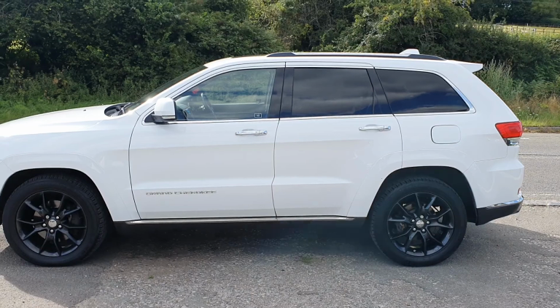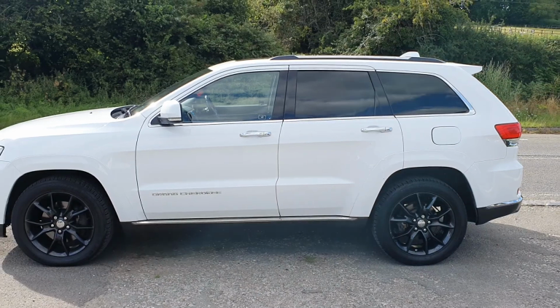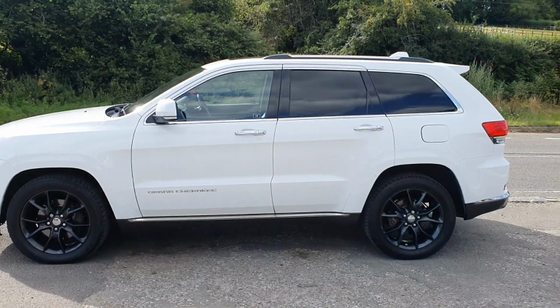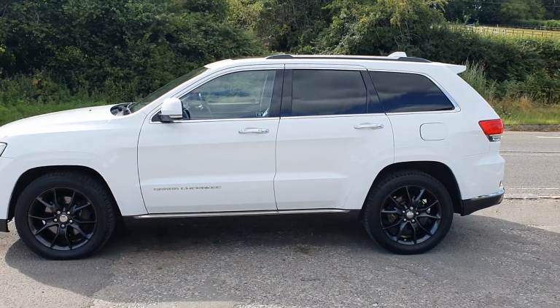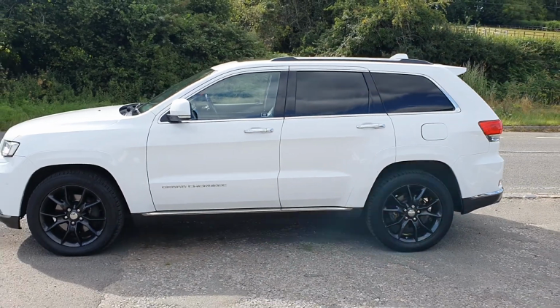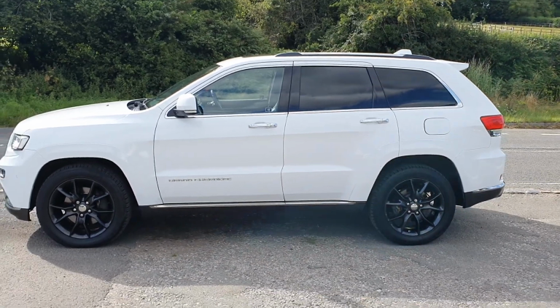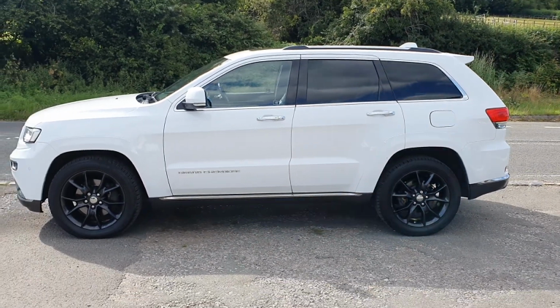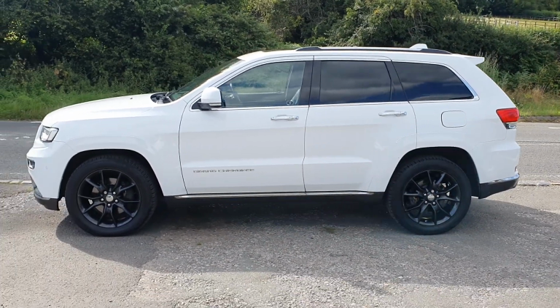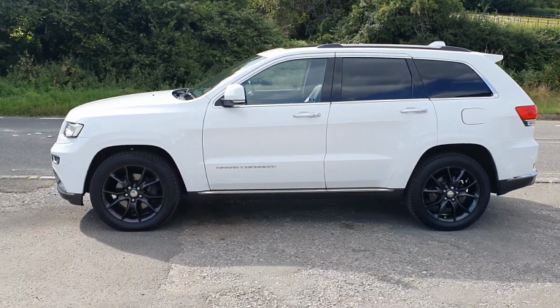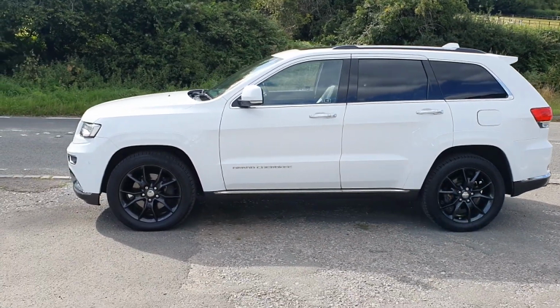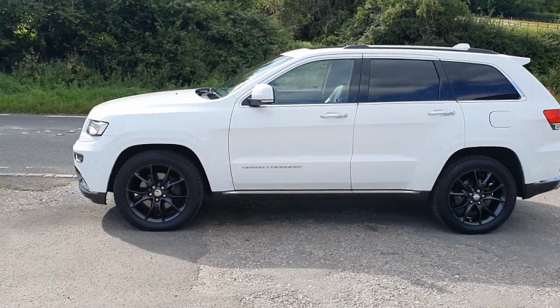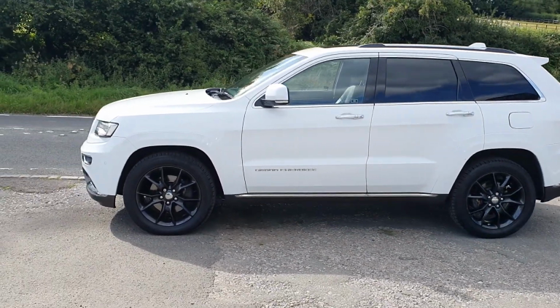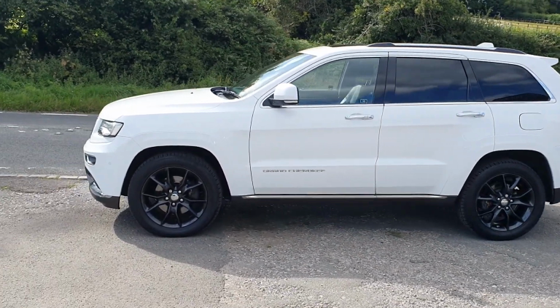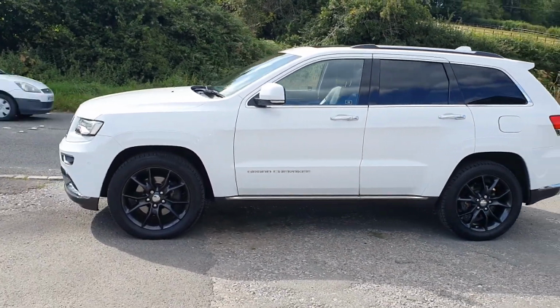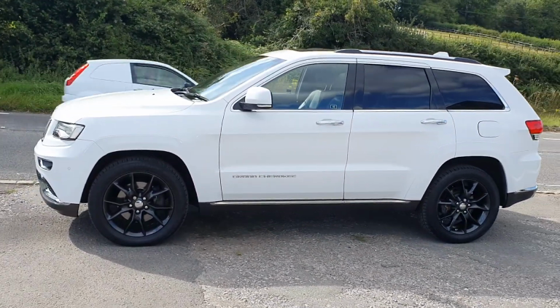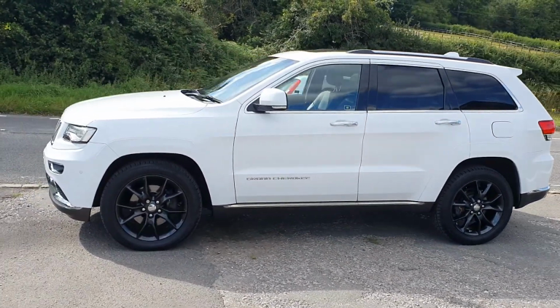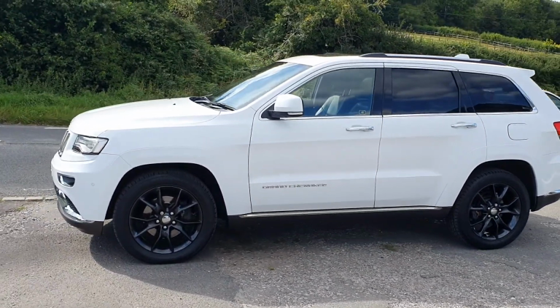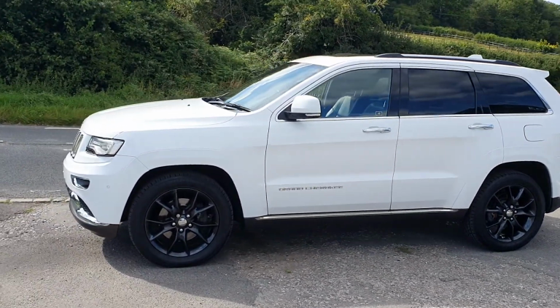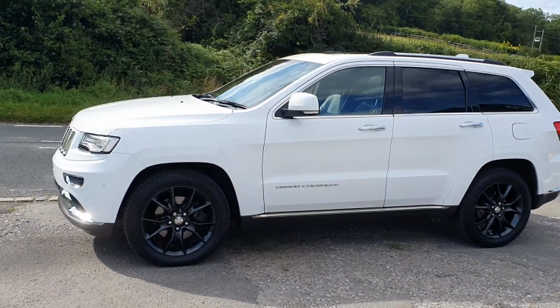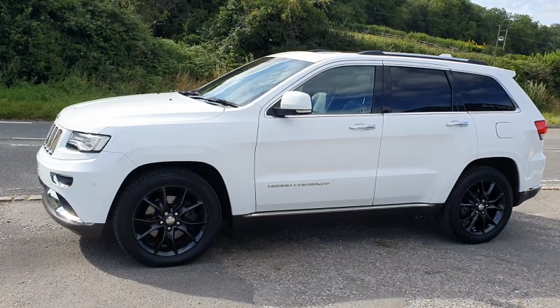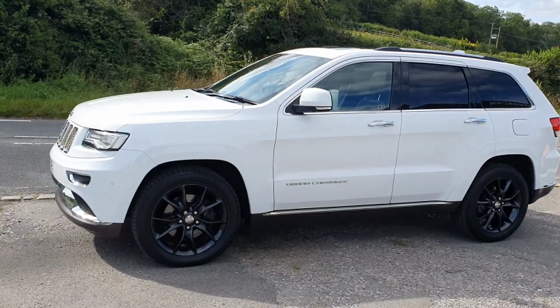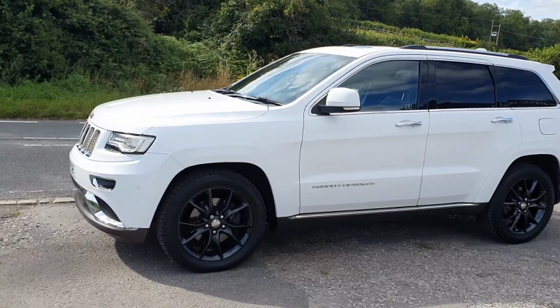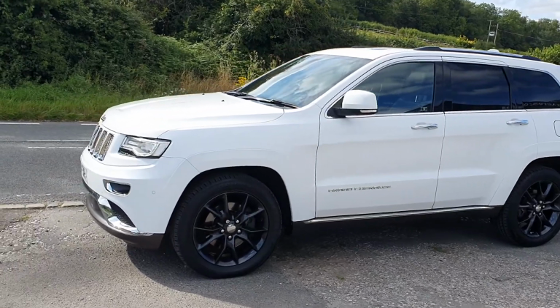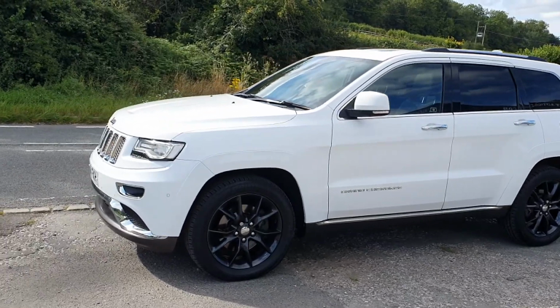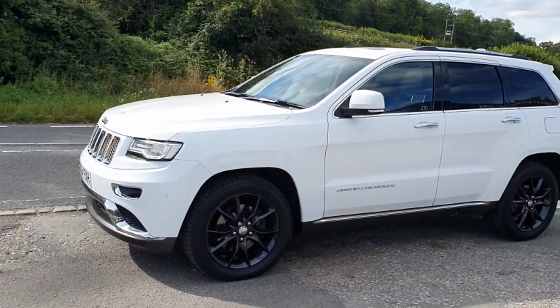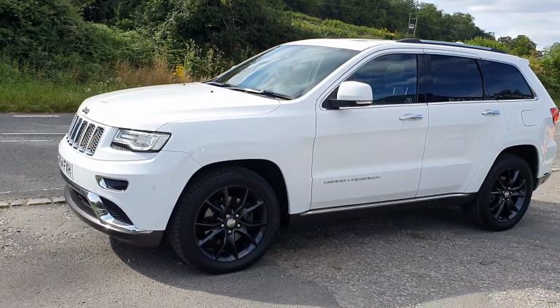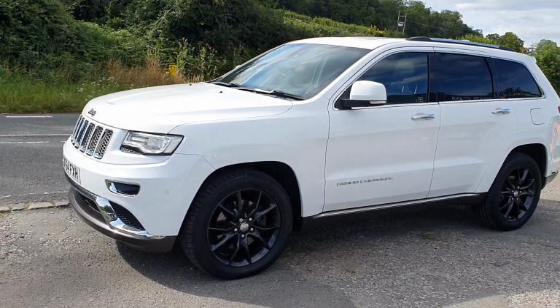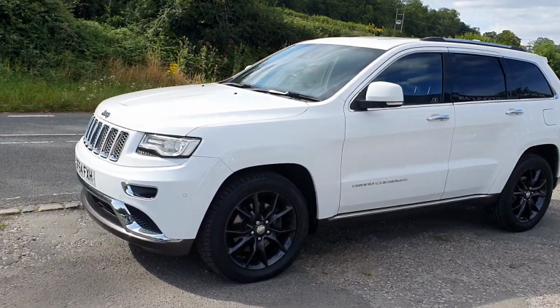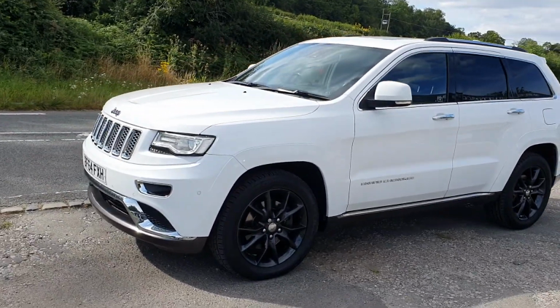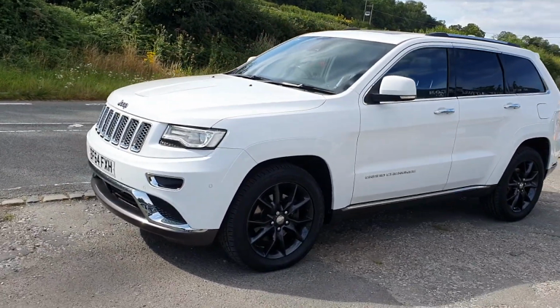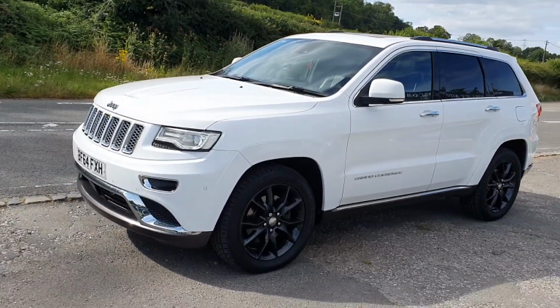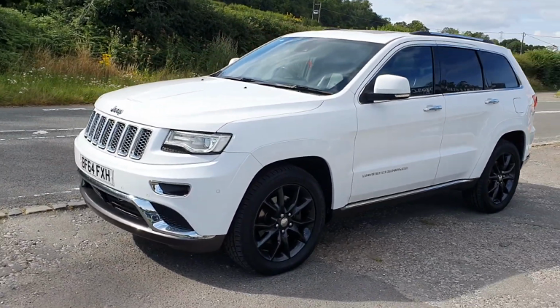Welcome to BourneValleyAutos.com. Today we're showing you a Jeep Grand Cherokee 3 litre CRD in white with 64,000 miles.